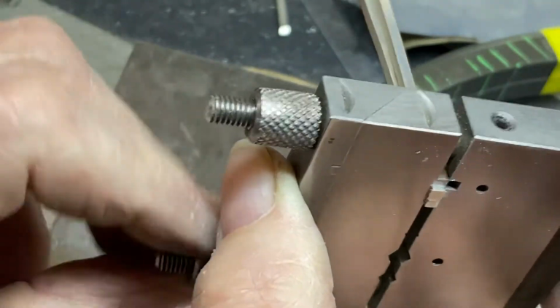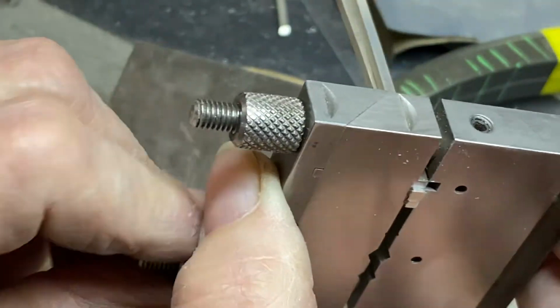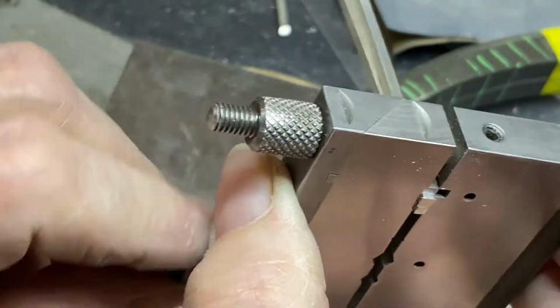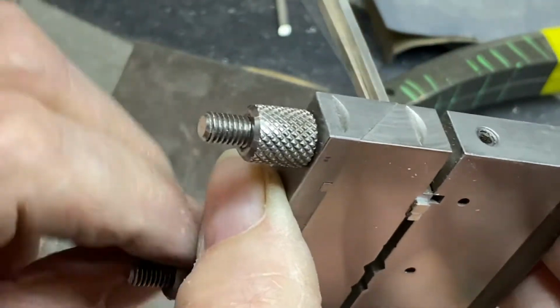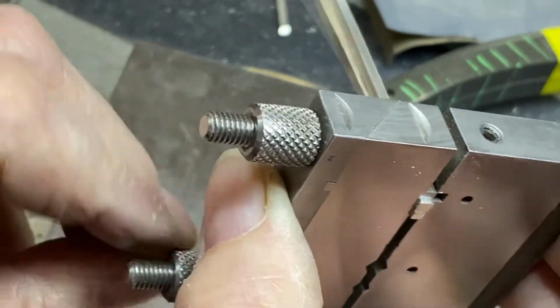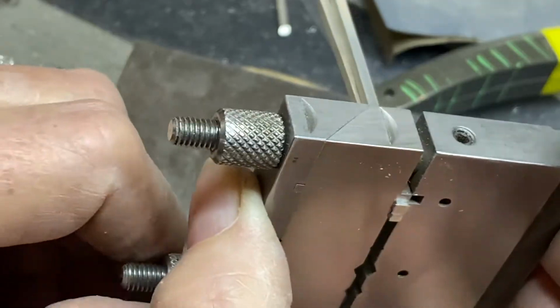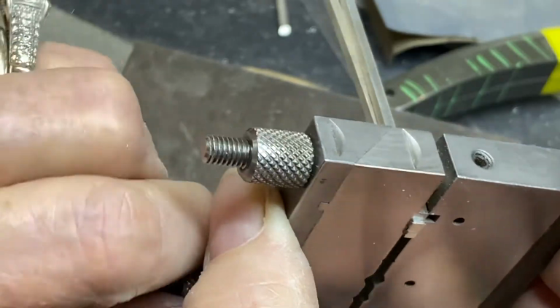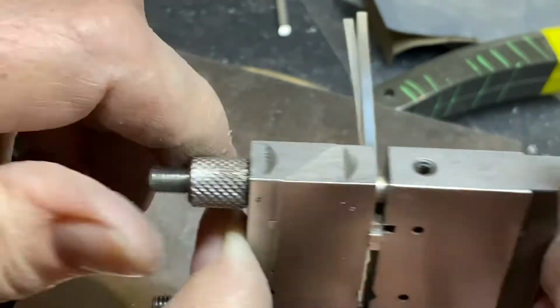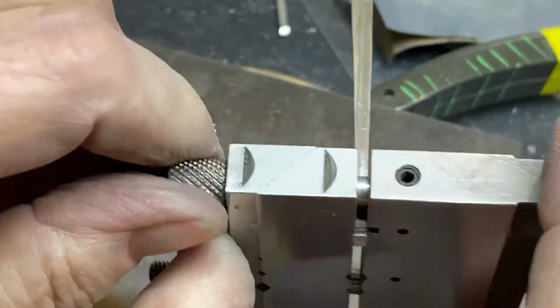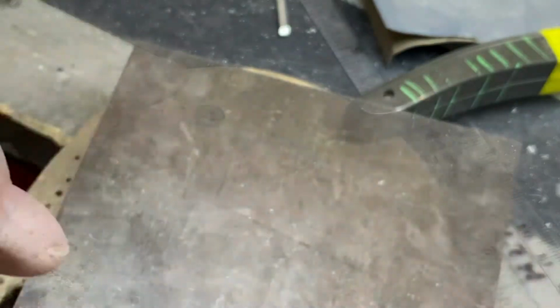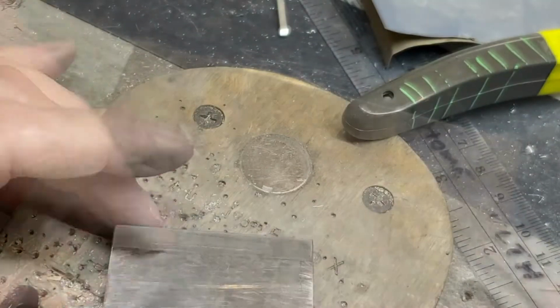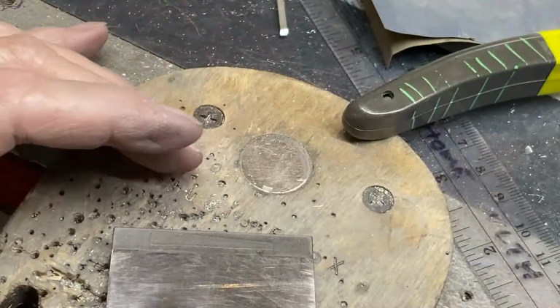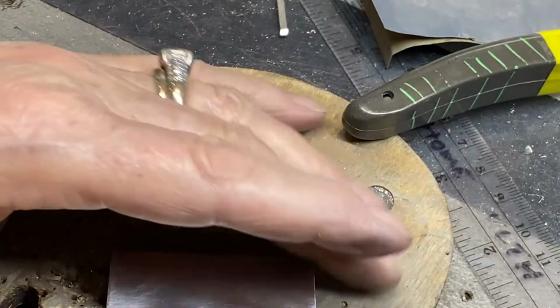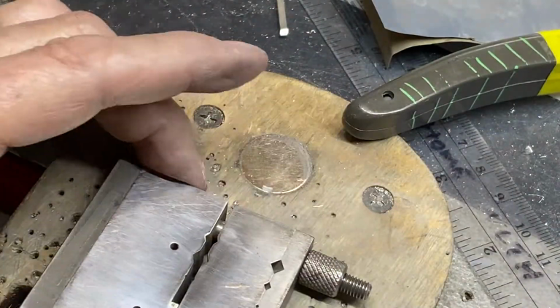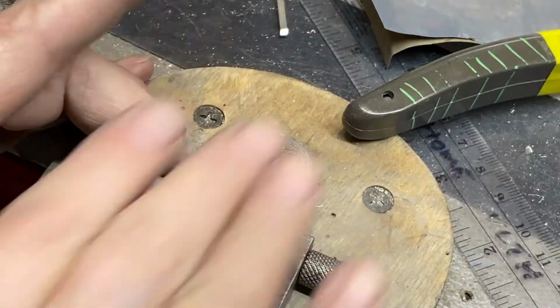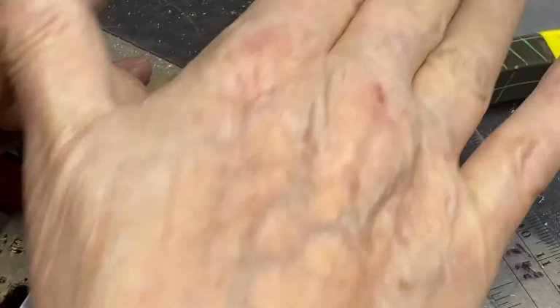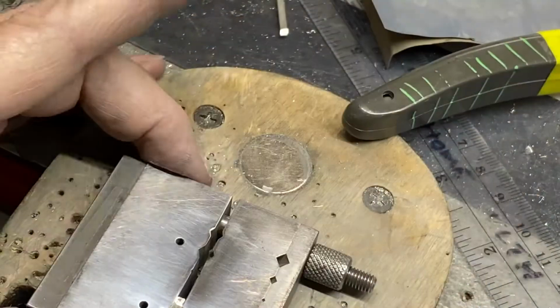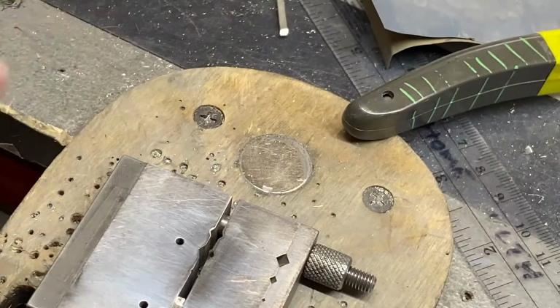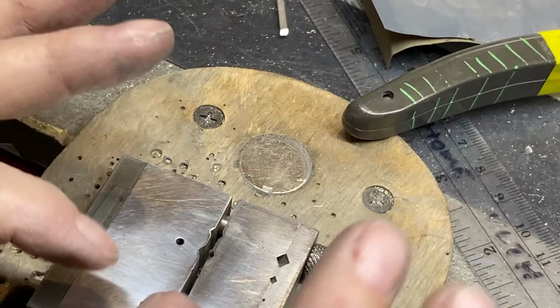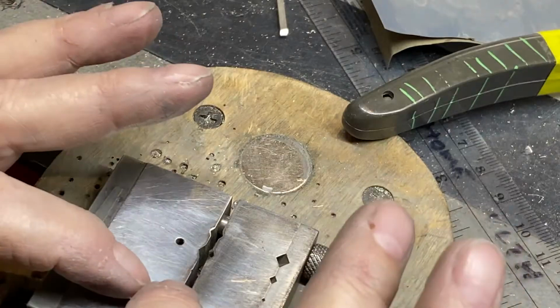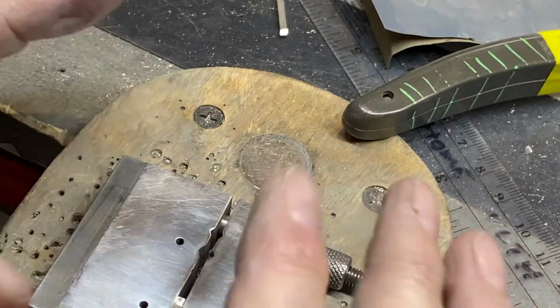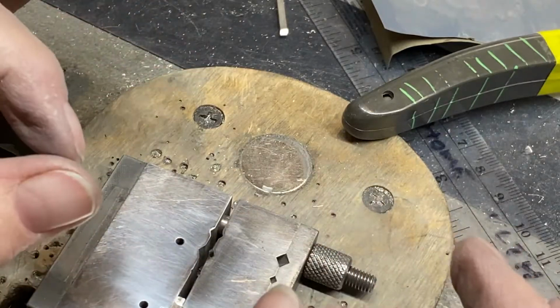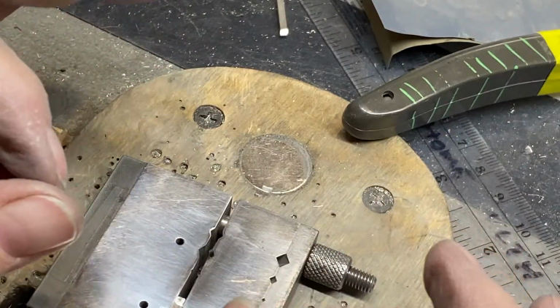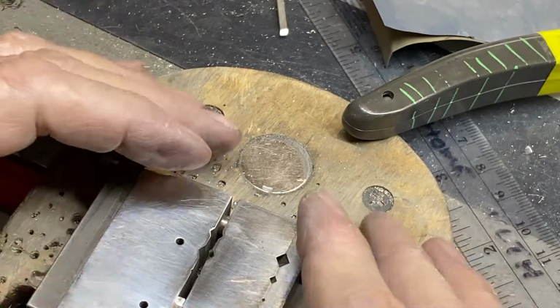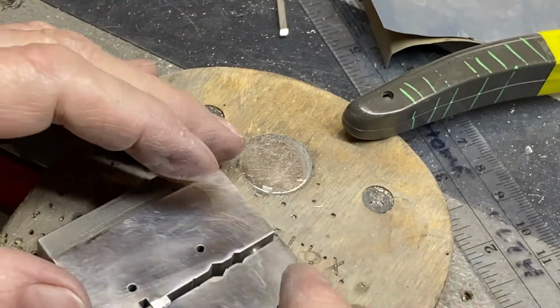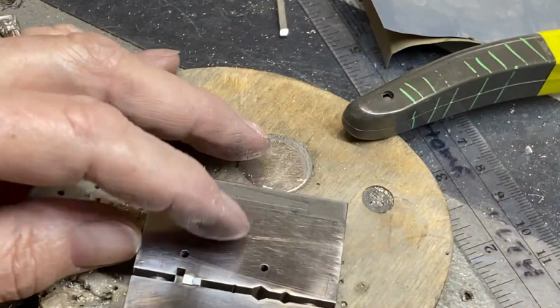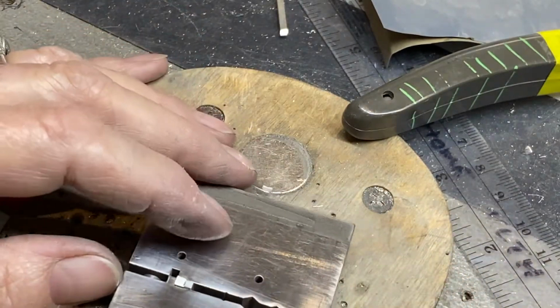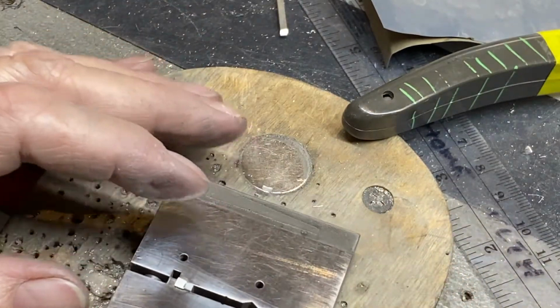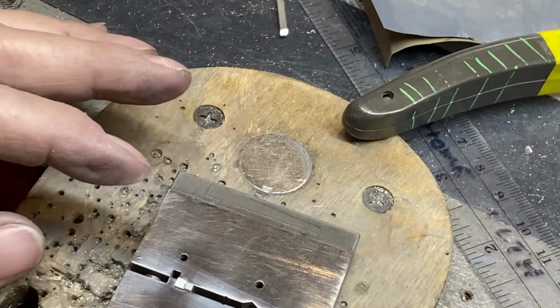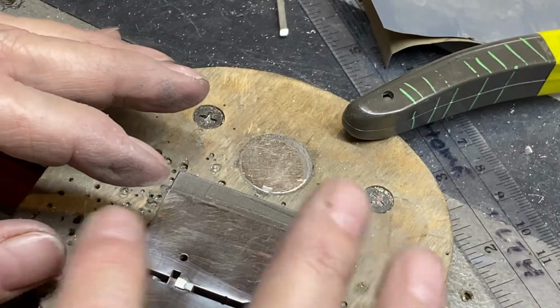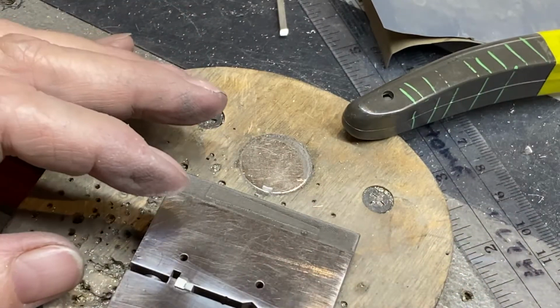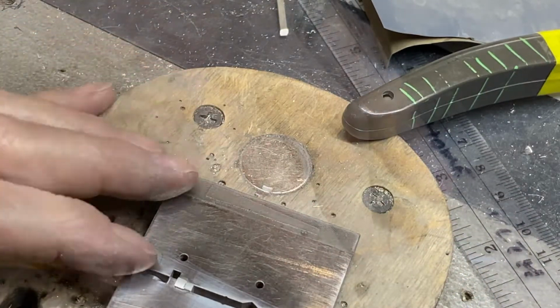Tighten down and hopefully they won't move. And don't file this way, because especially with square wire, which has a slight lip on it, it's going to want to move.